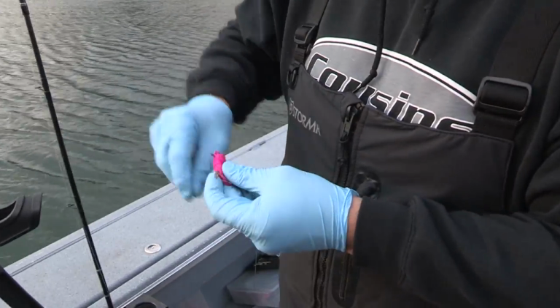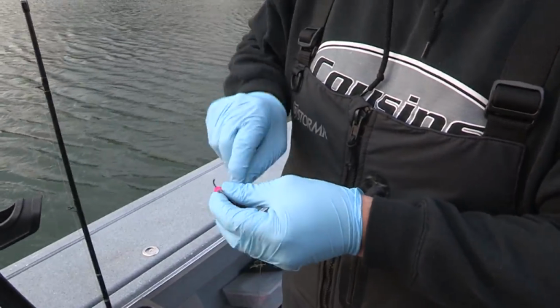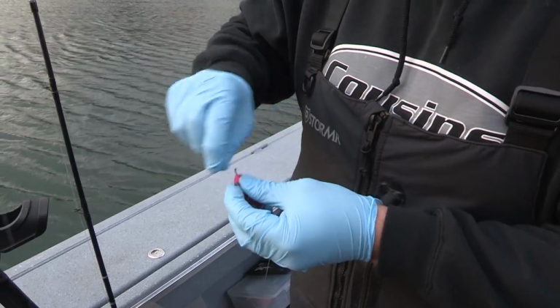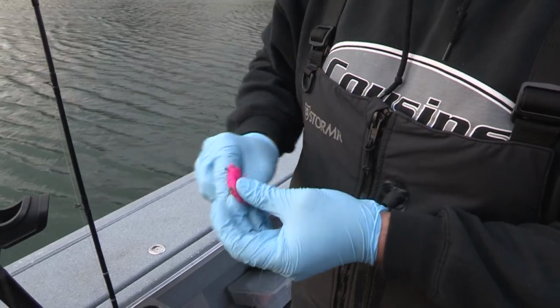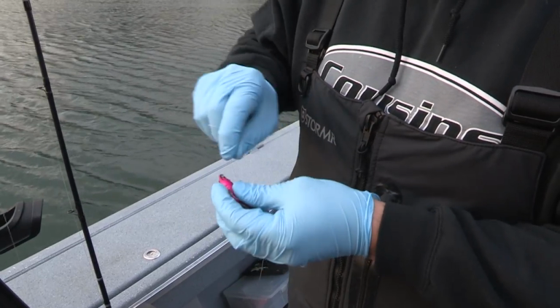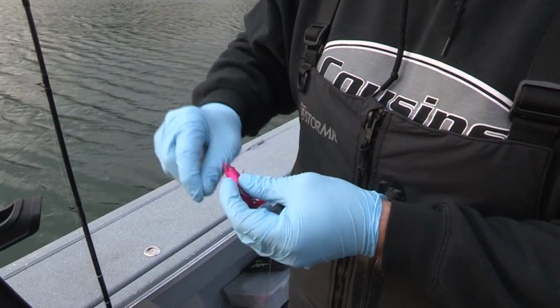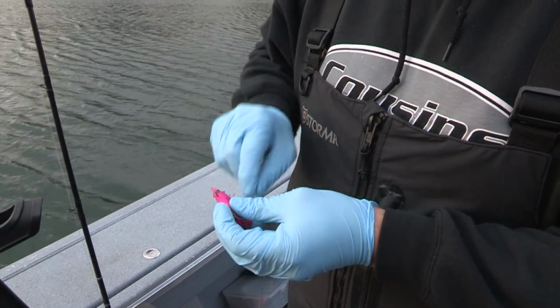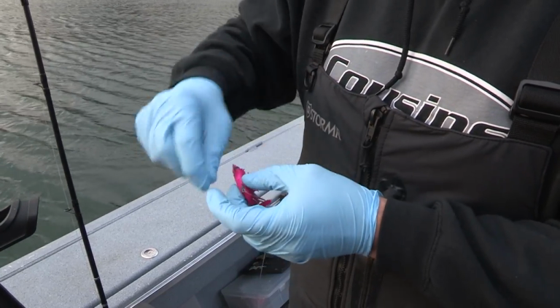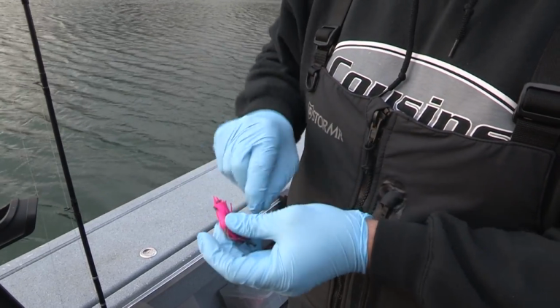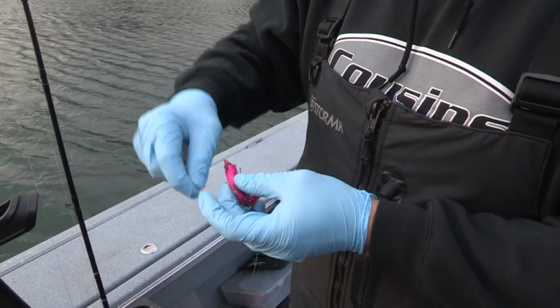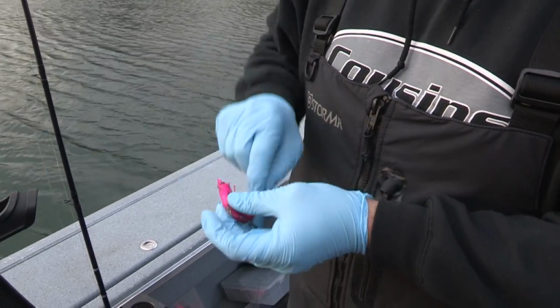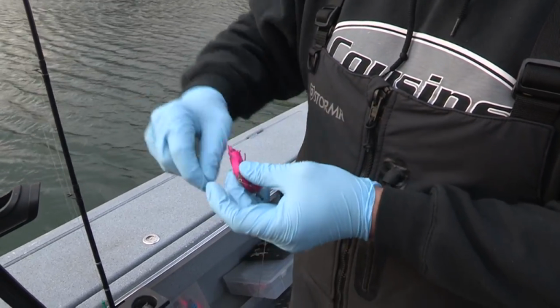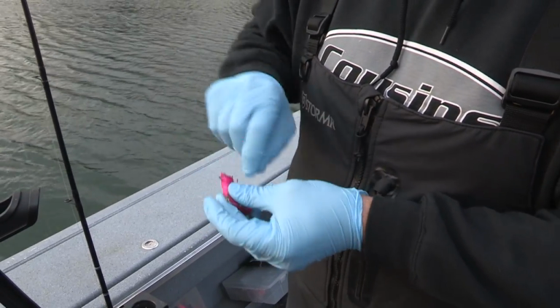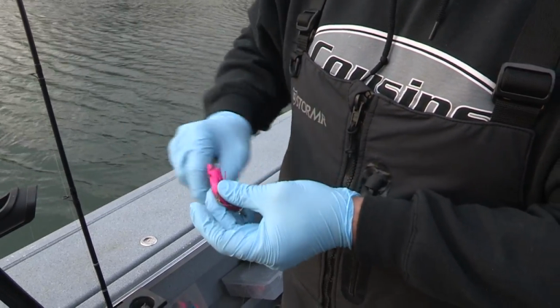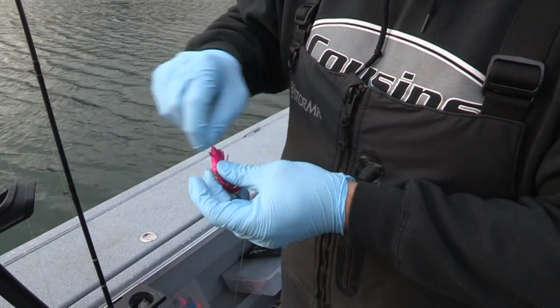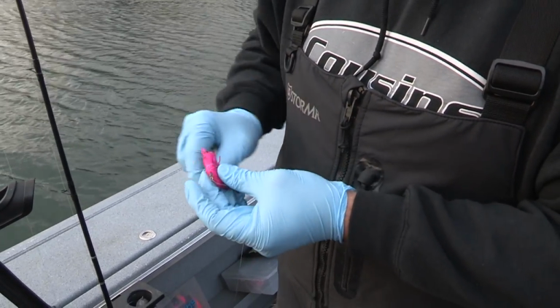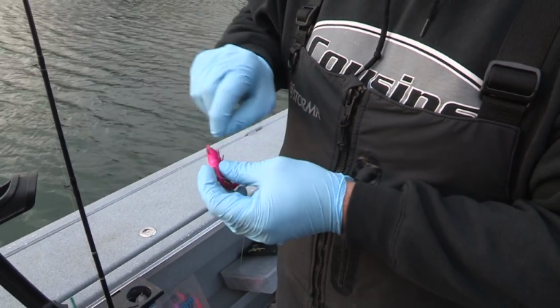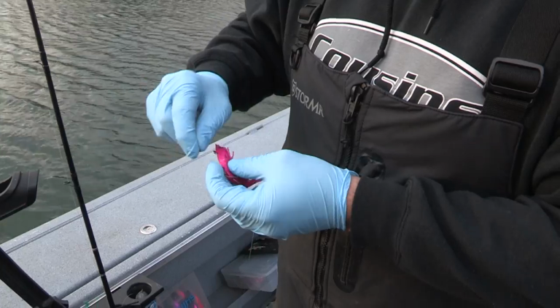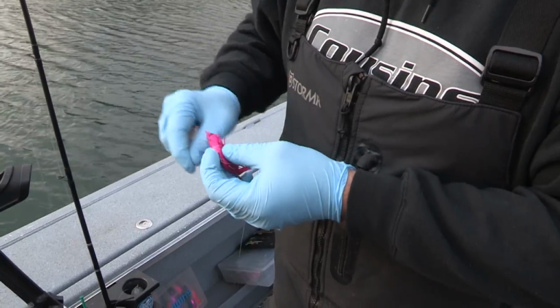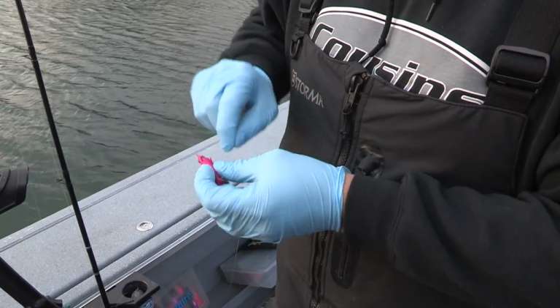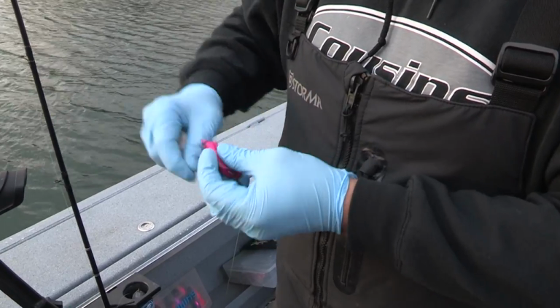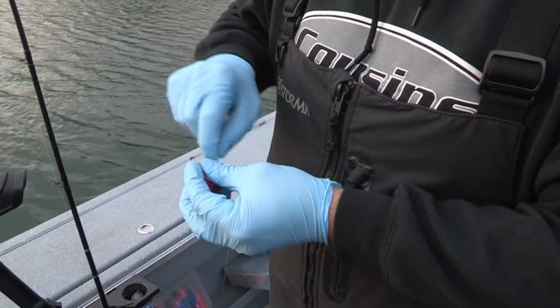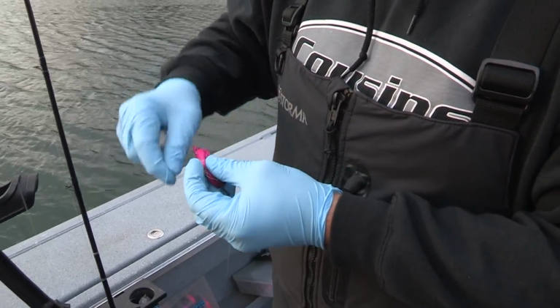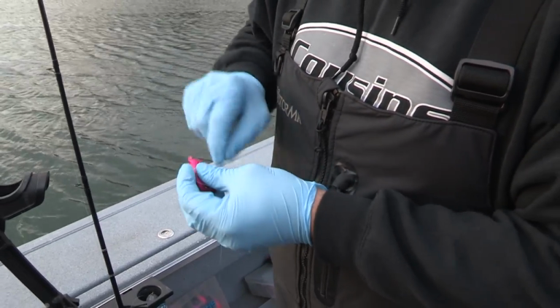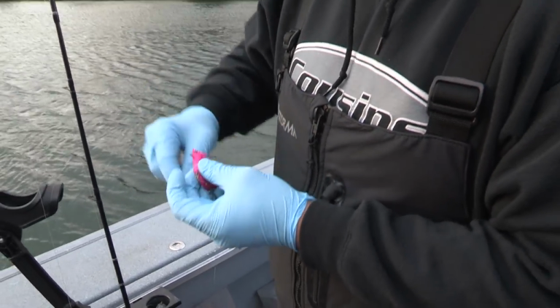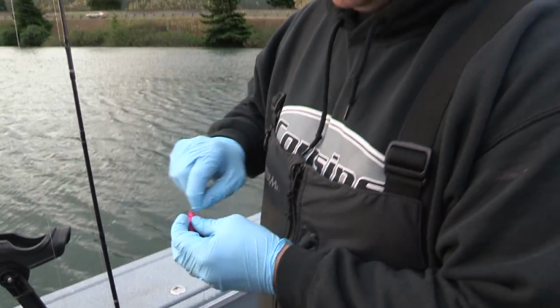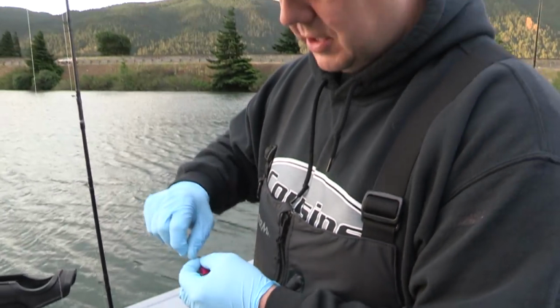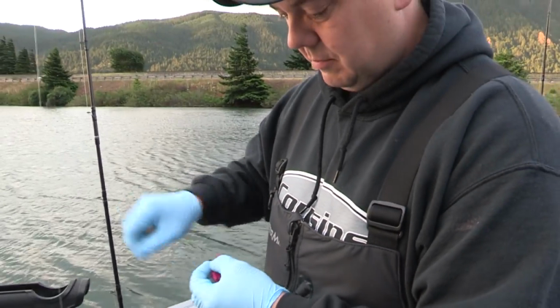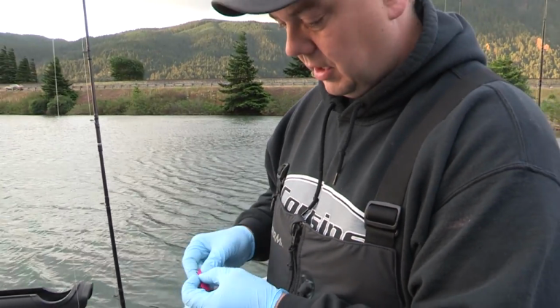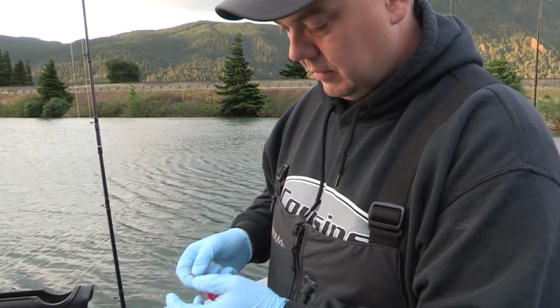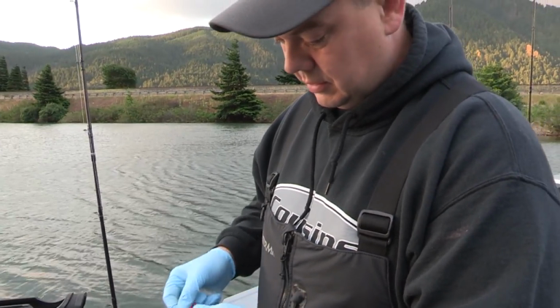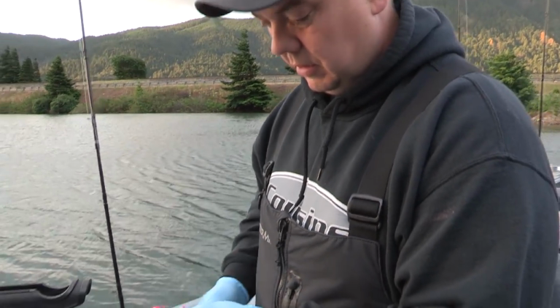Then I just throw a couple wraps of the Fish Field Ghost Cocoon on here to keep the carapace down. The carapace has a tendency to blow out, and once that blows out your bait's pretty much done. Just wrap it a few times — you don't have to tie it, just break it off and it's good to go.